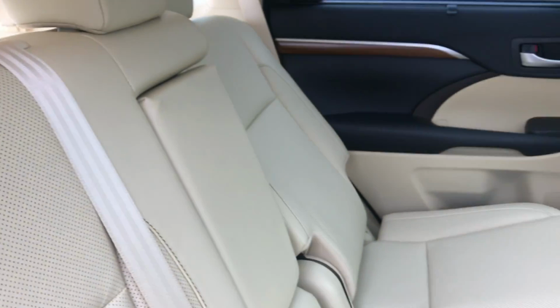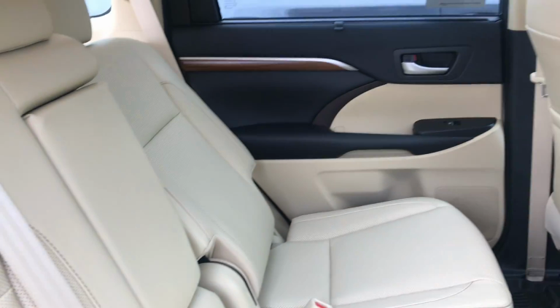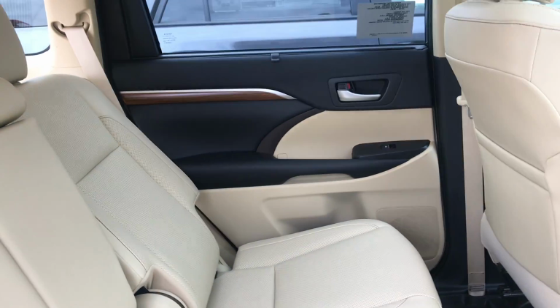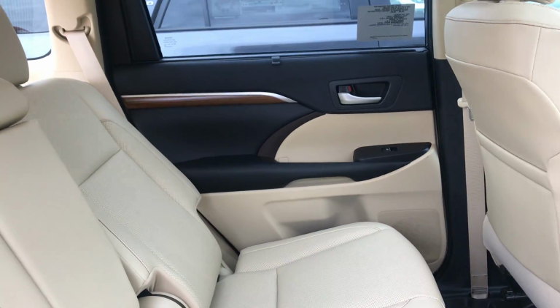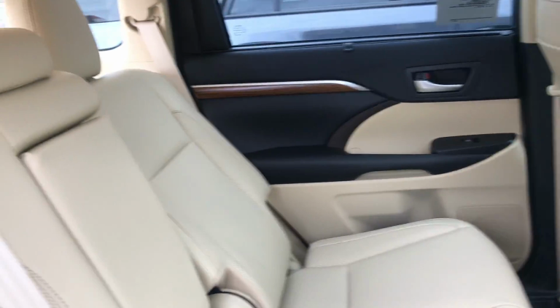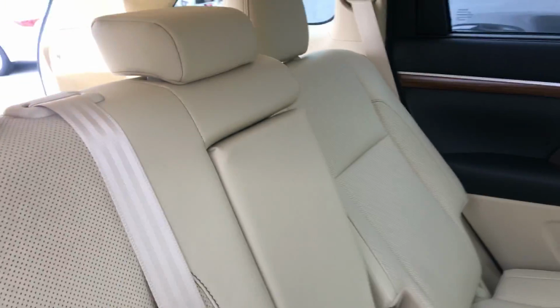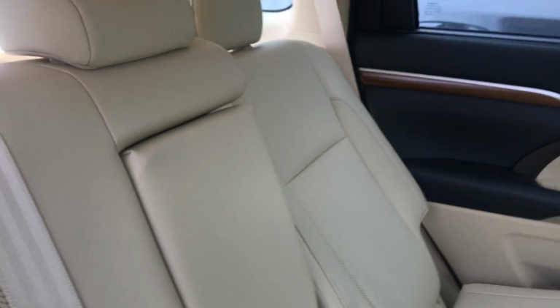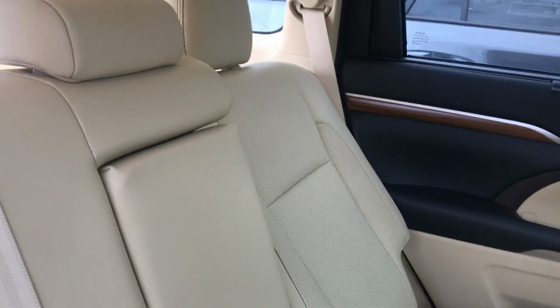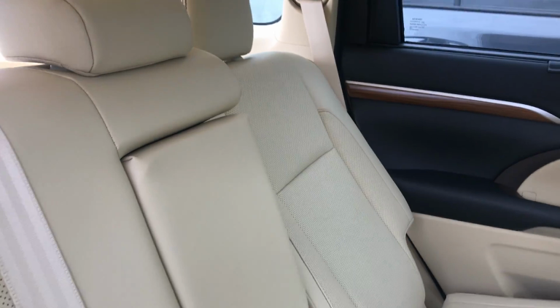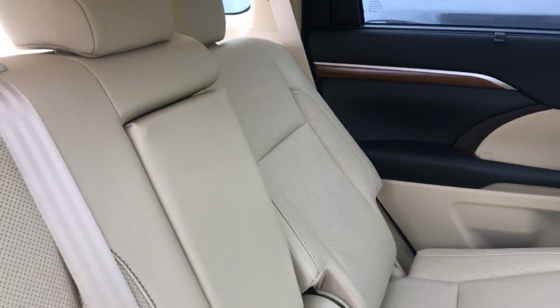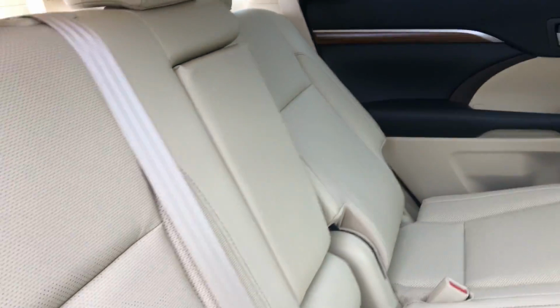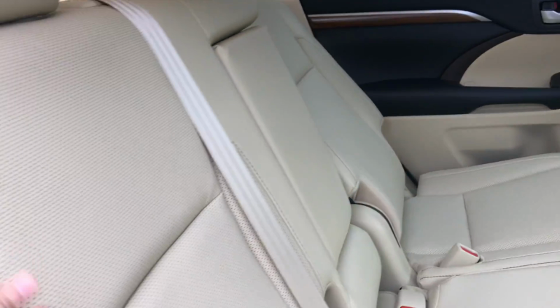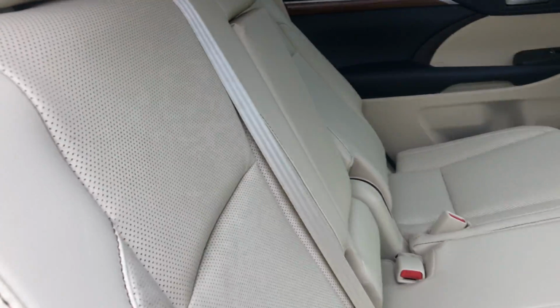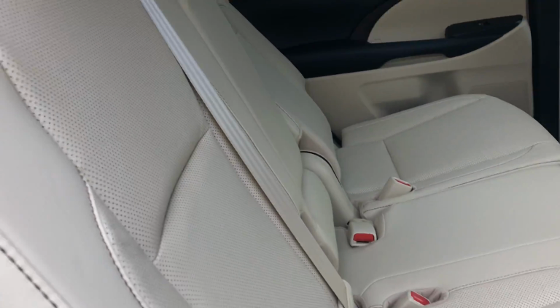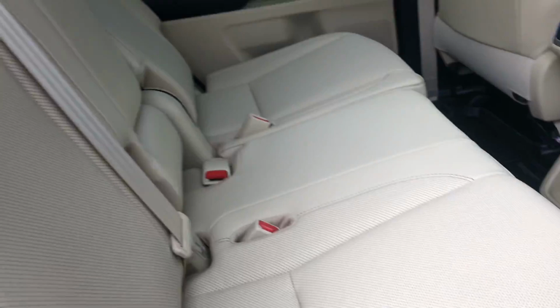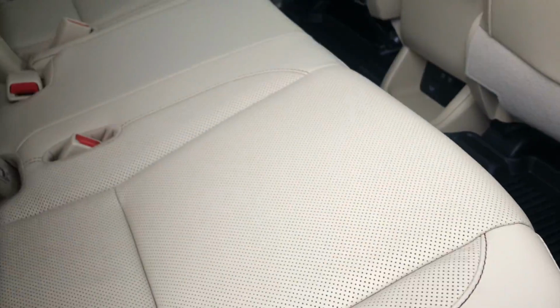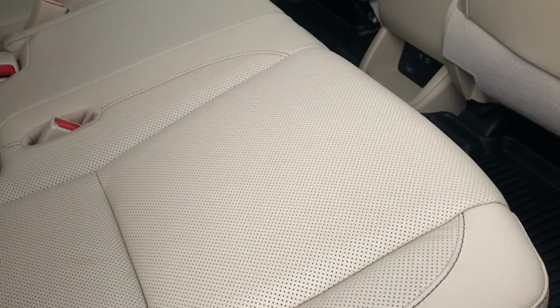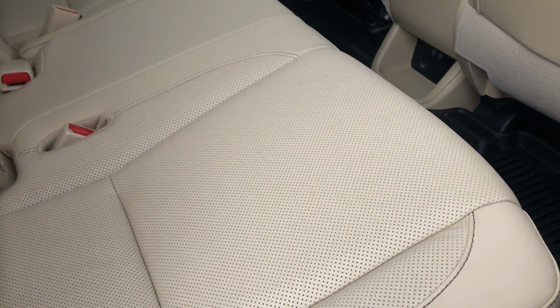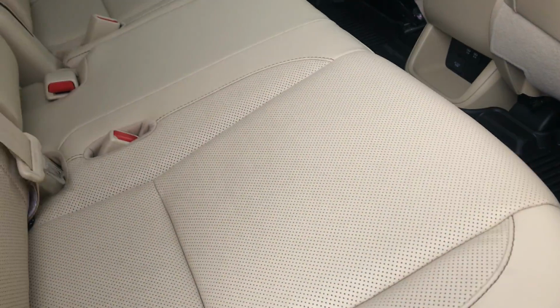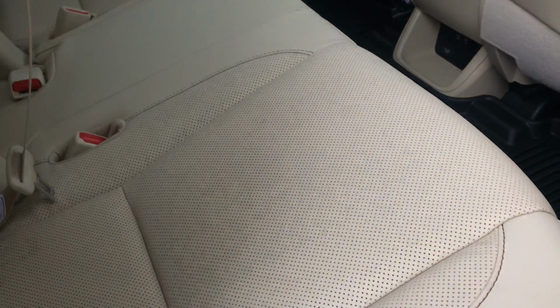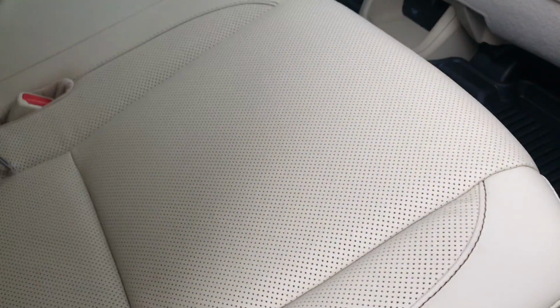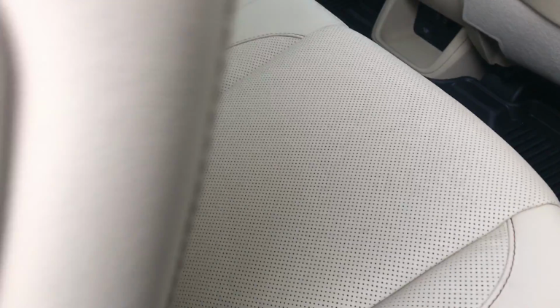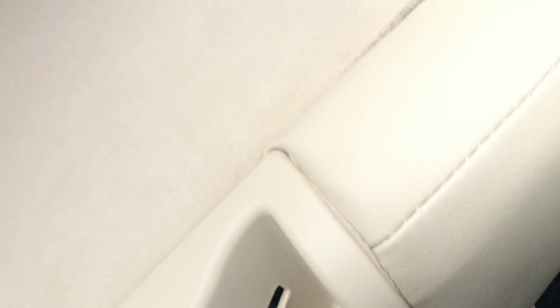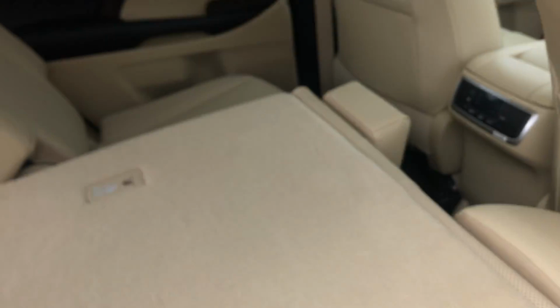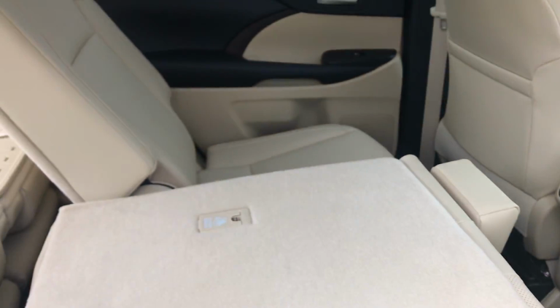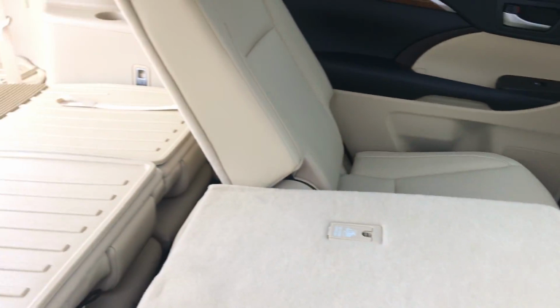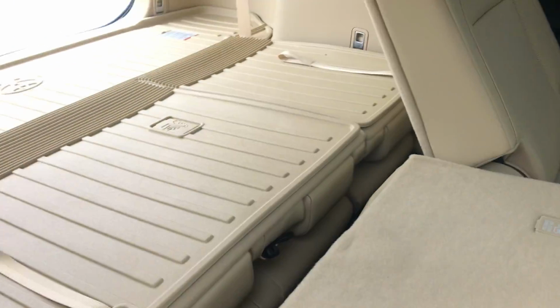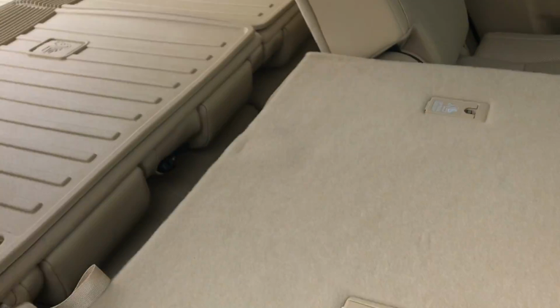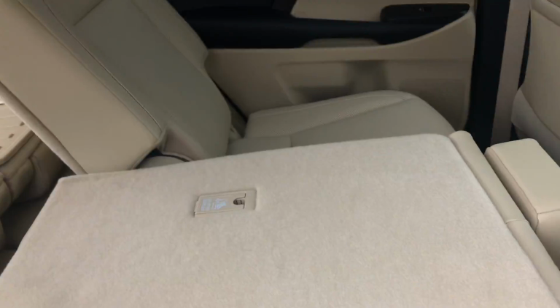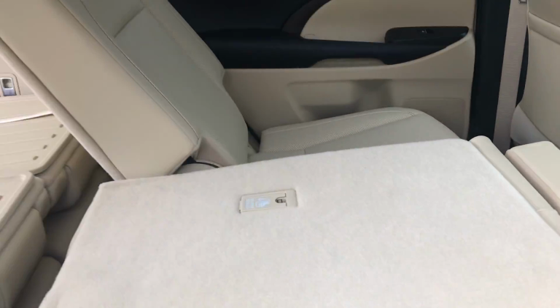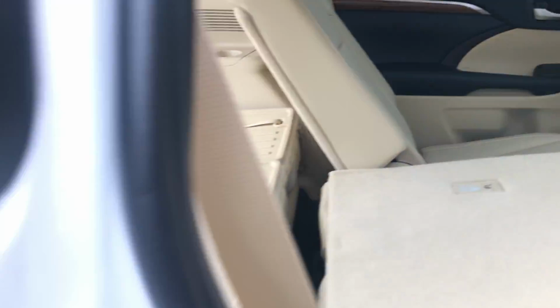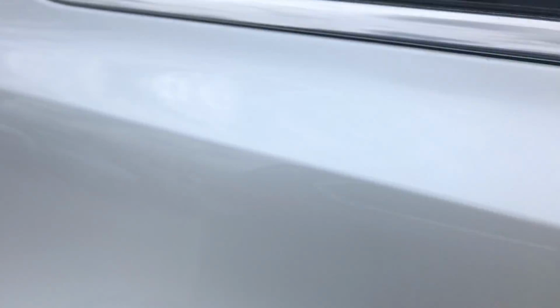You've got quite a bit of space for your passengers. They can recline these seats as well, that way it's a very comfortable ride. And of course you do have your 60/40 split and can lay these seats completely flat, just like so.